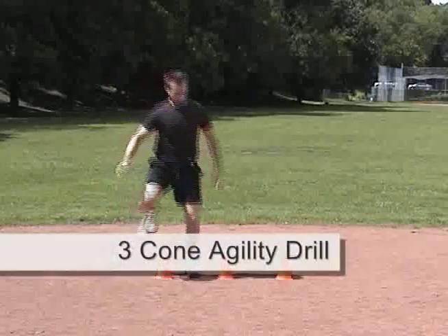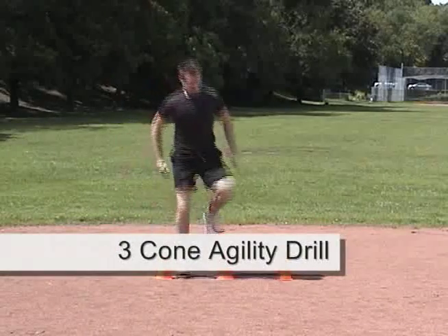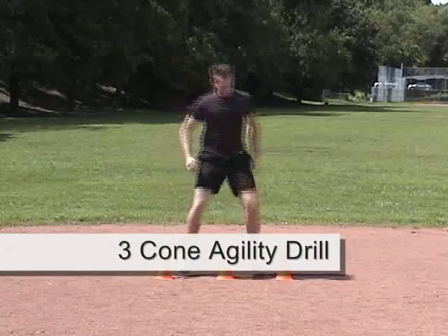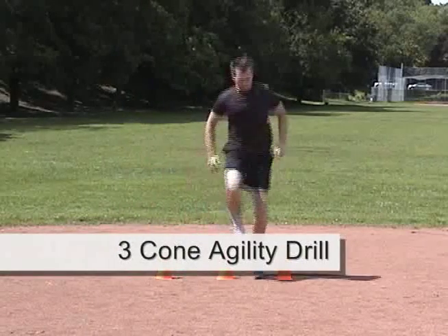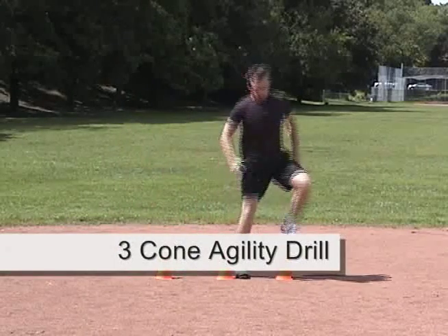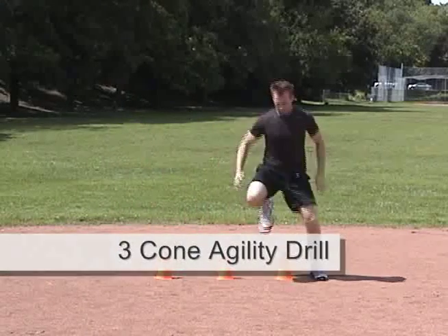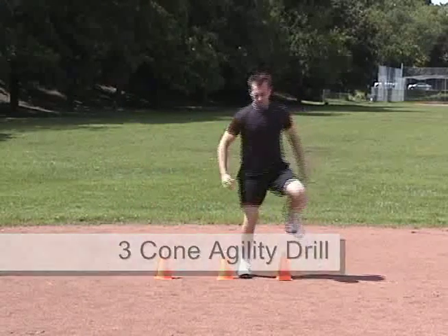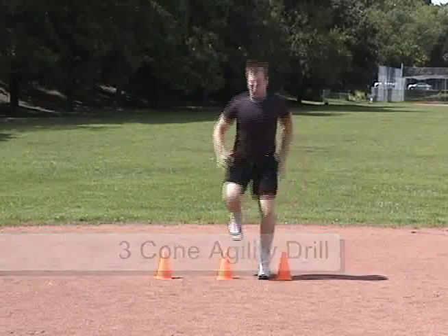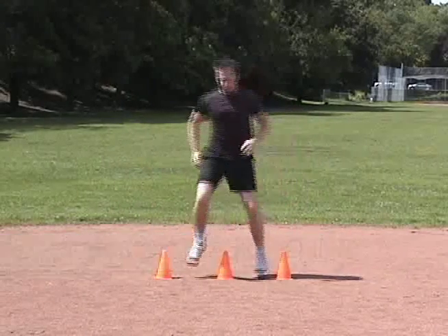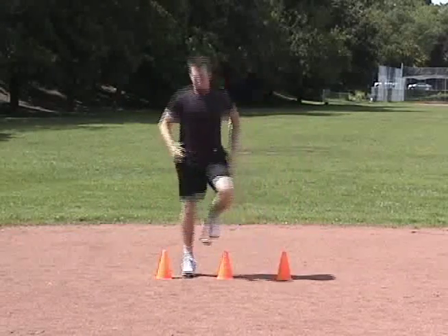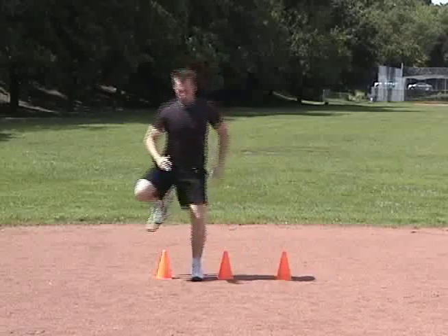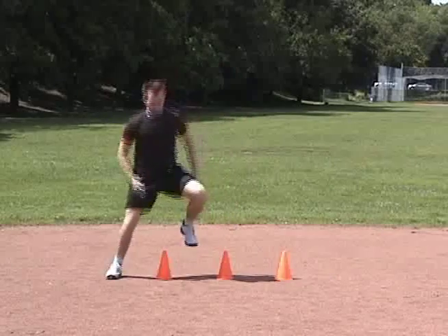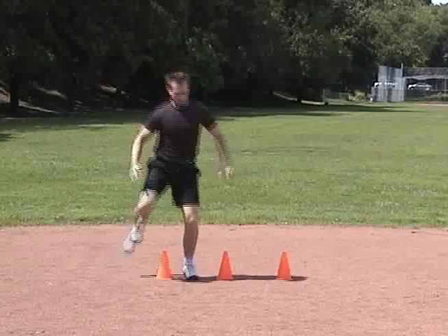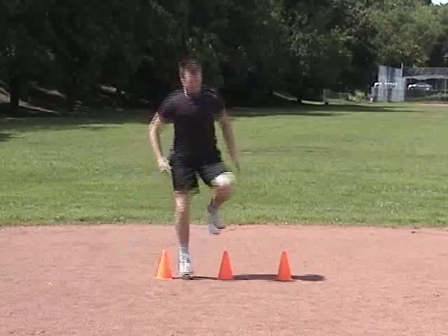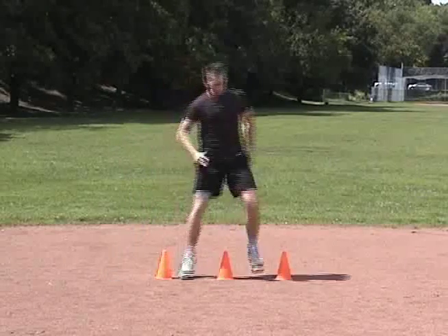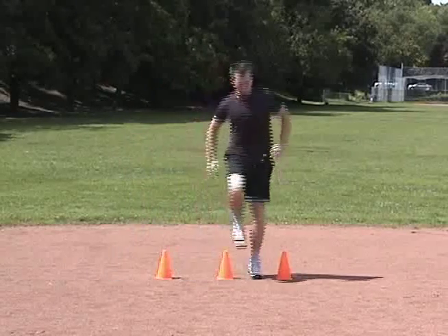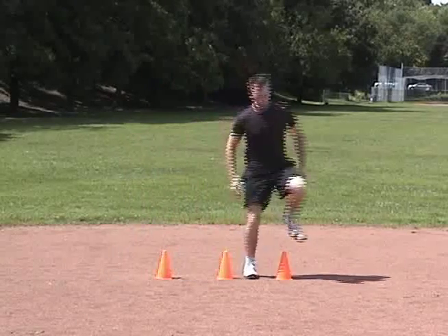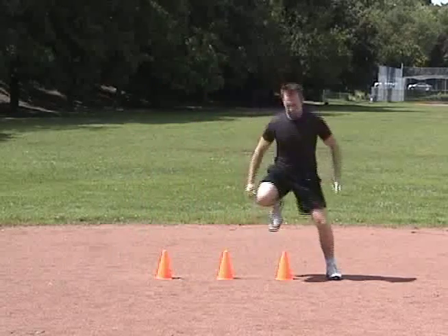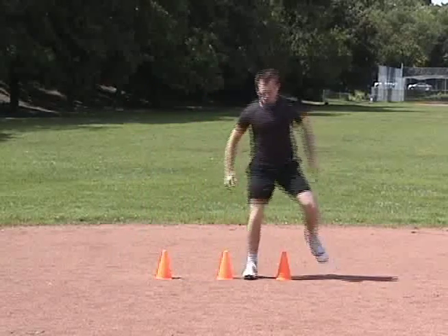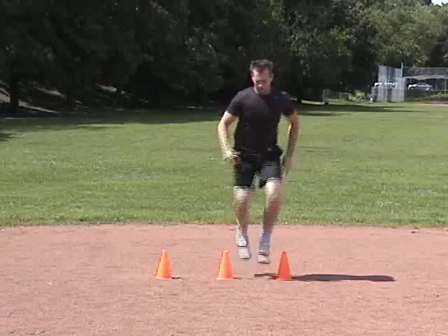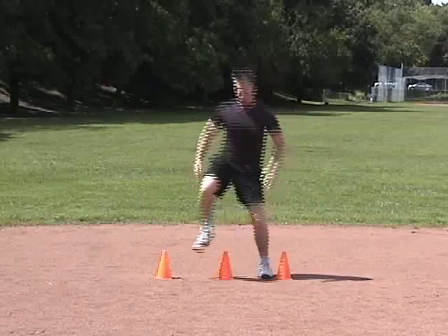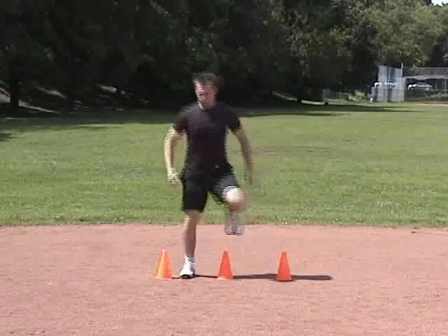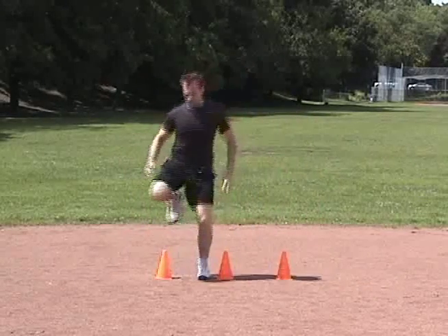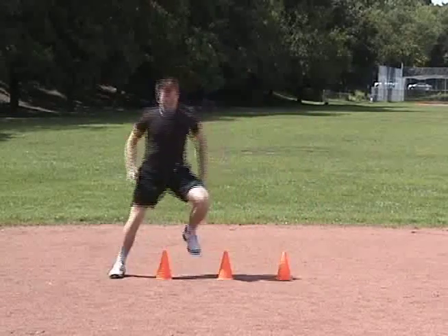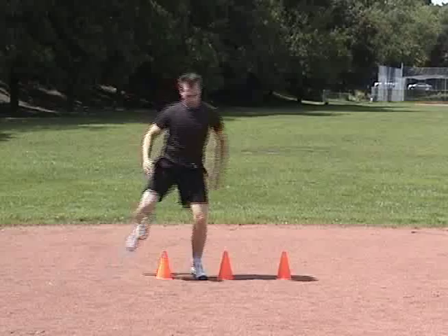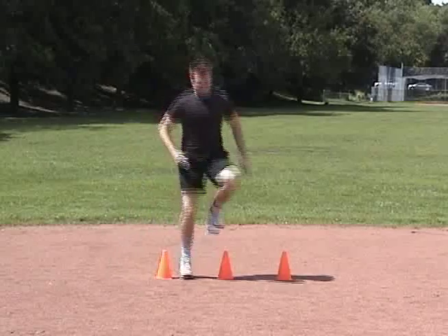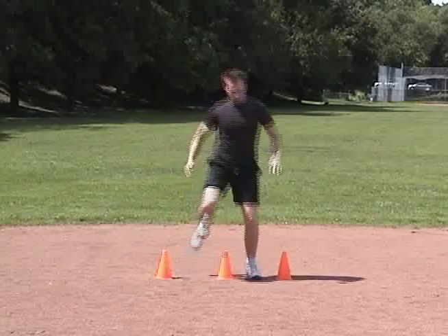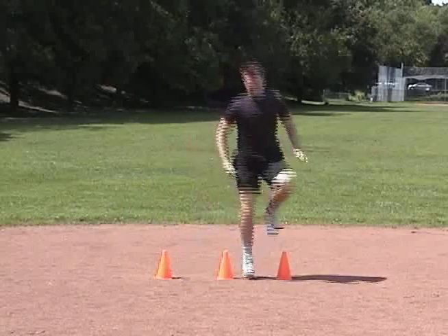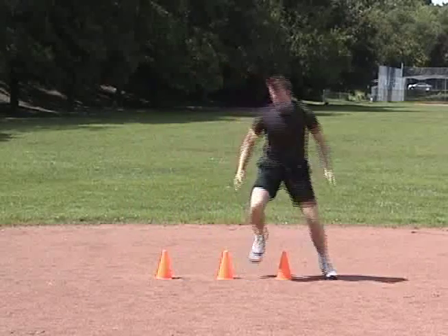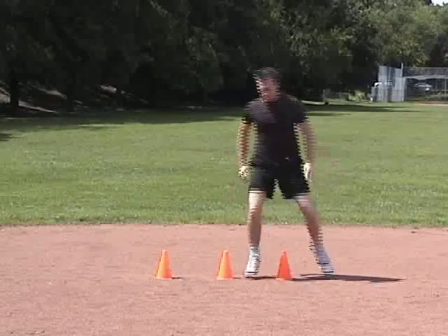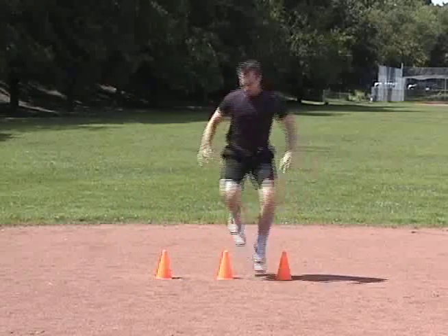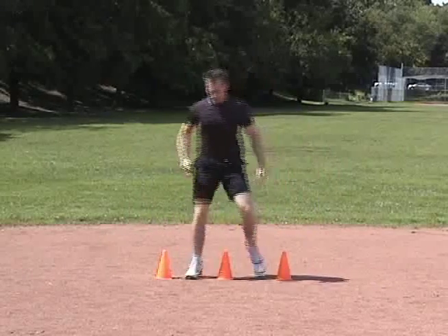For this agility drill, bring your knees up high and focus on touch and go steps without pausing at each end. Gradually increase your speed as you progress. Perform this drill for 1 minute.